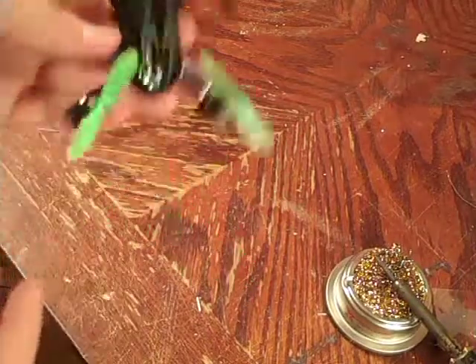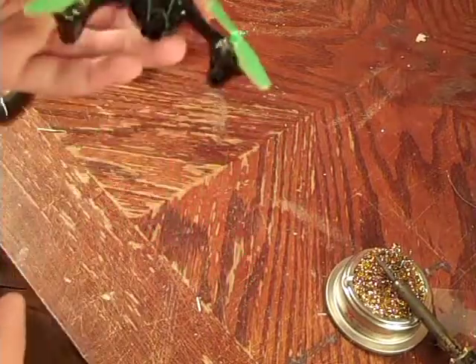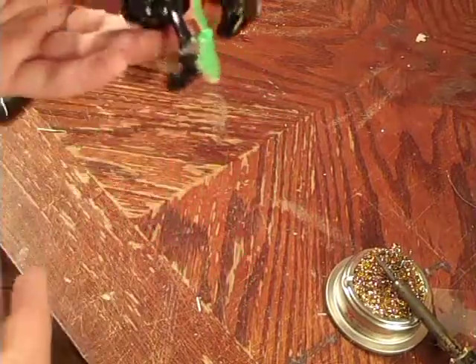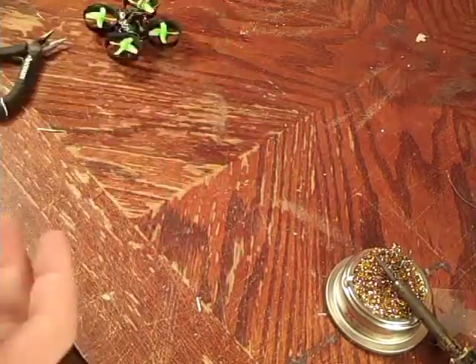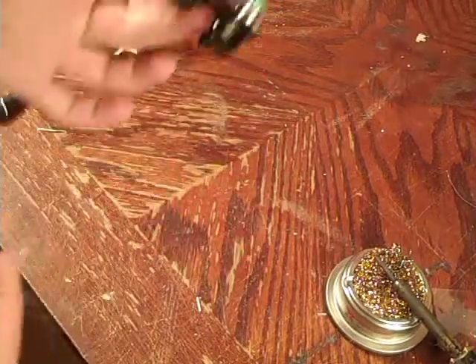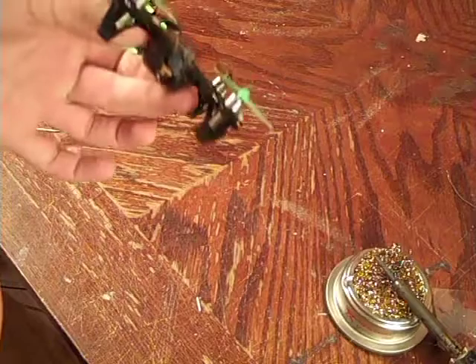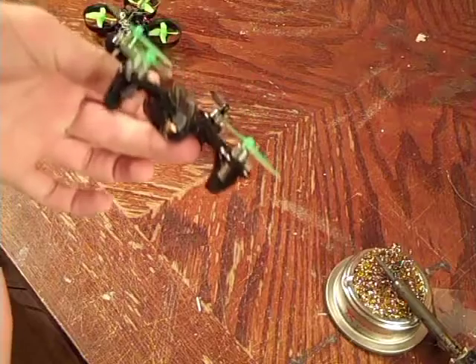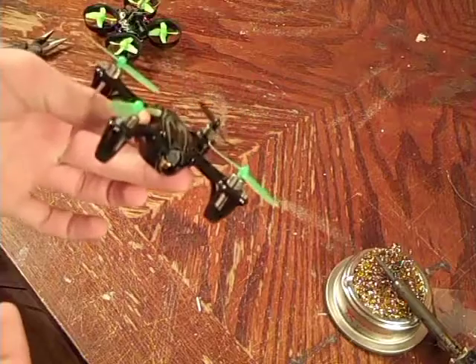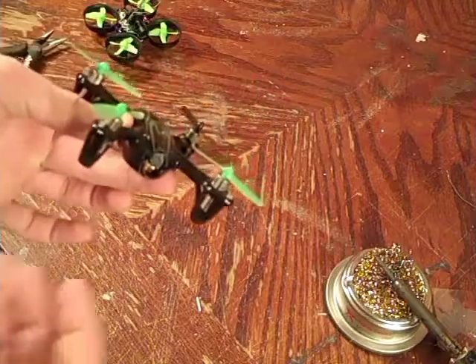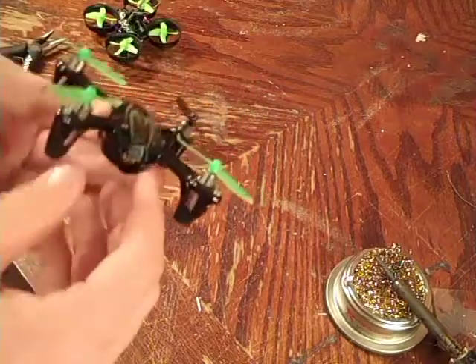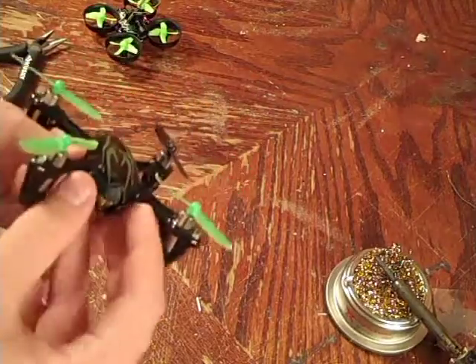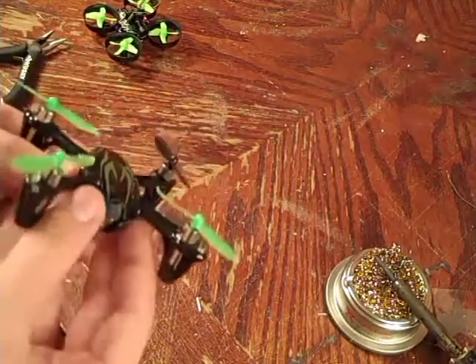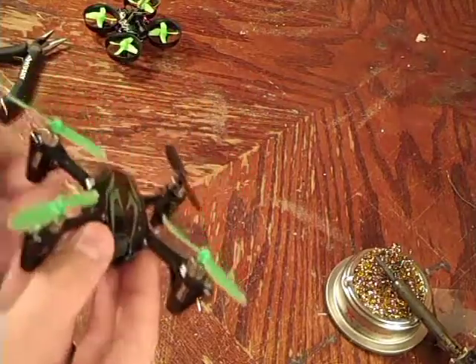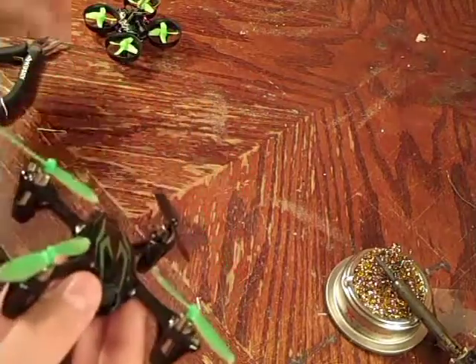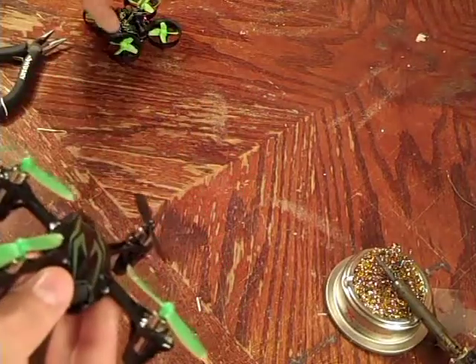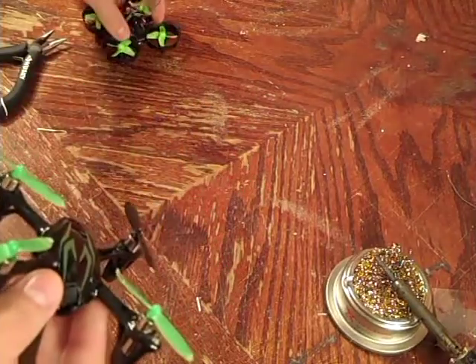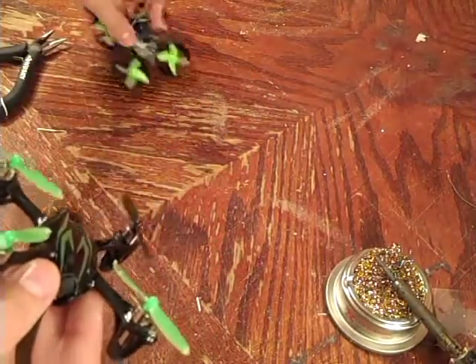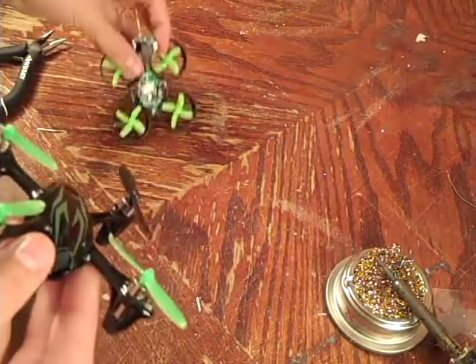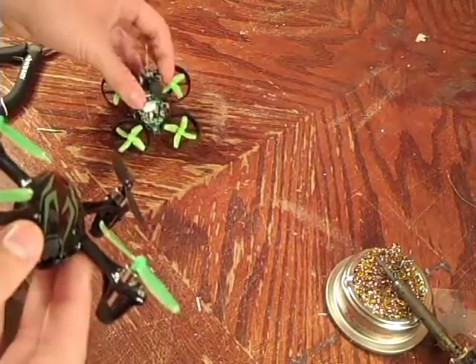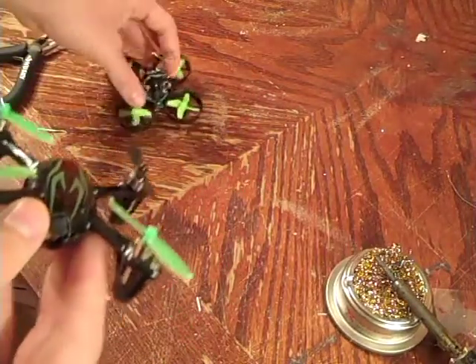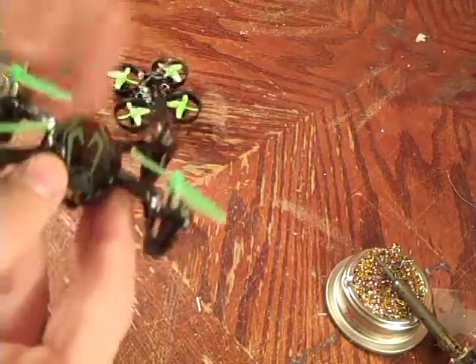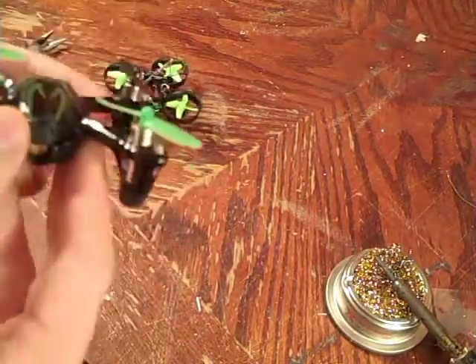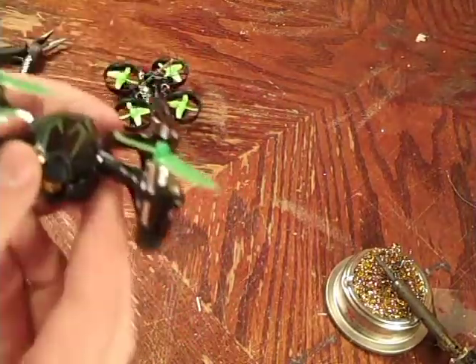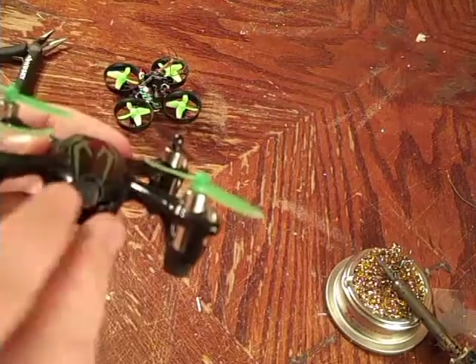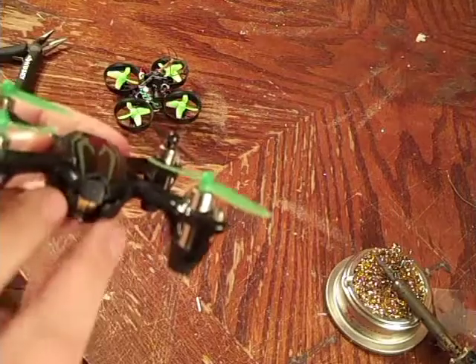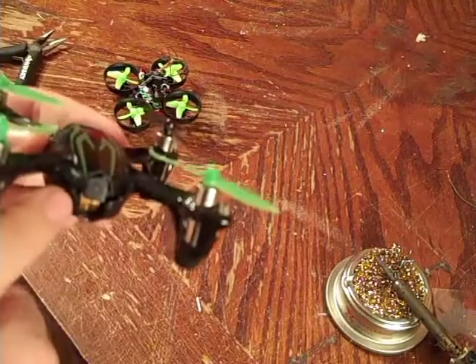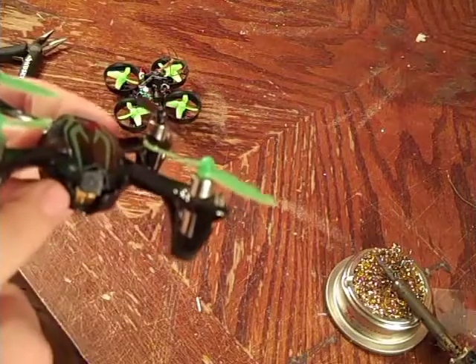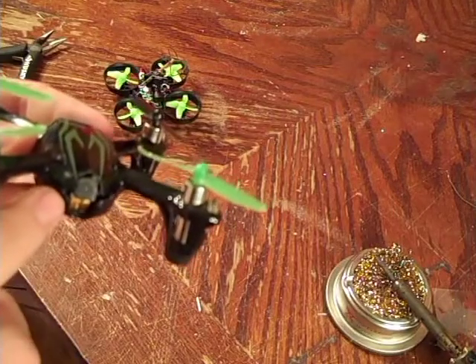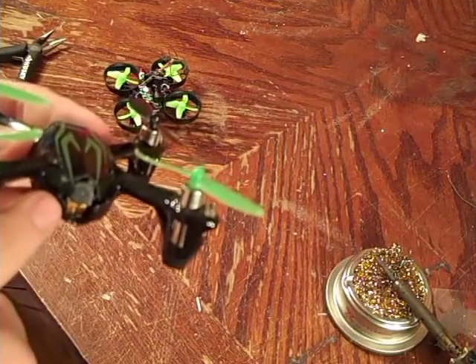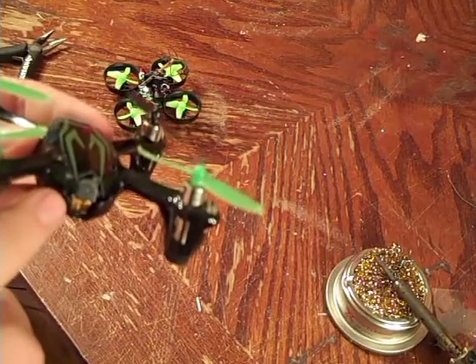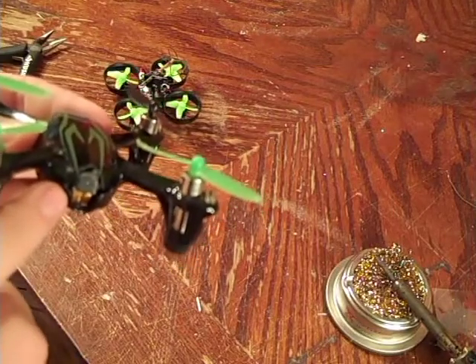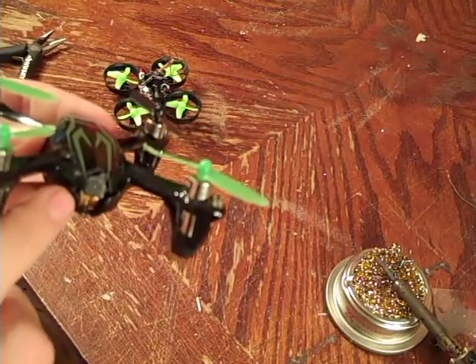Anyway, what I'm going to be doing today is showing you how to make an FPV quadcopter where you can record video in HD quality. Let's get started.